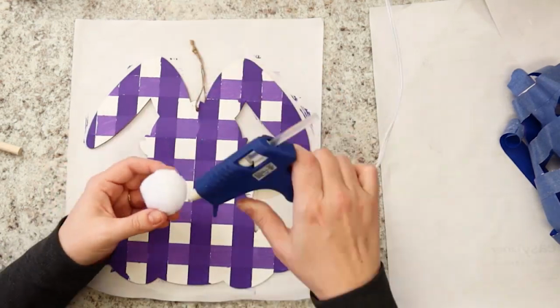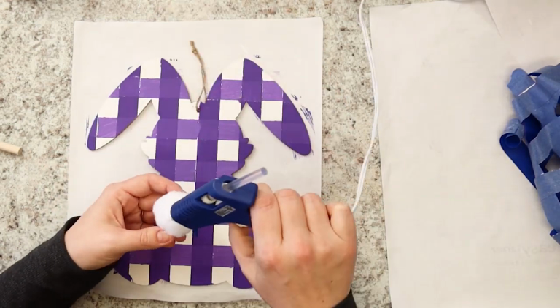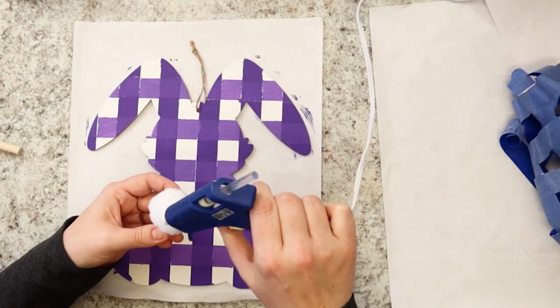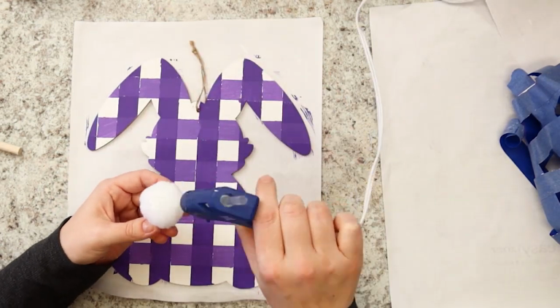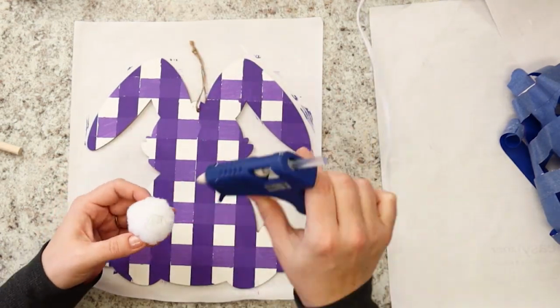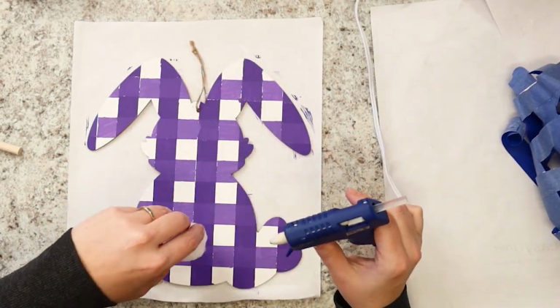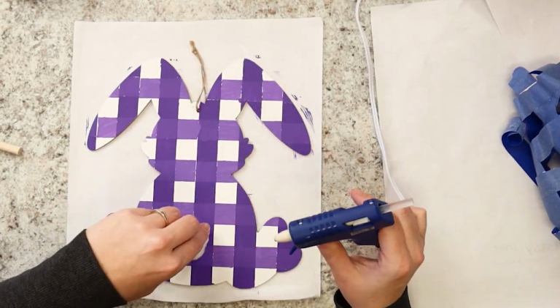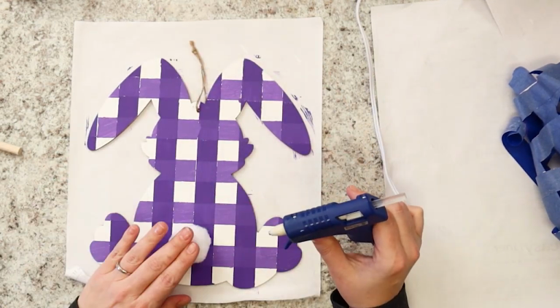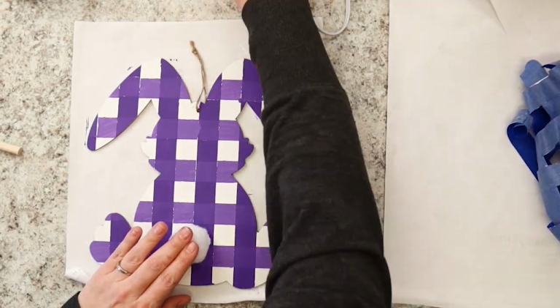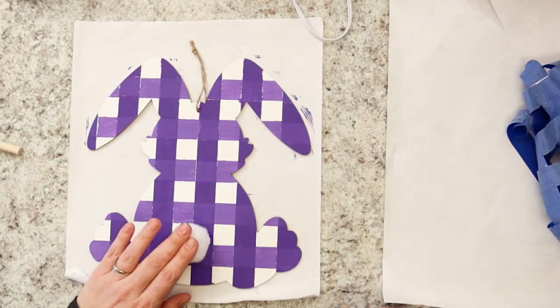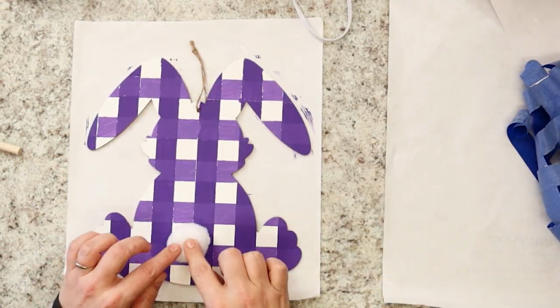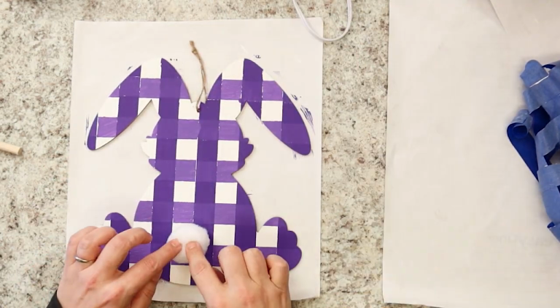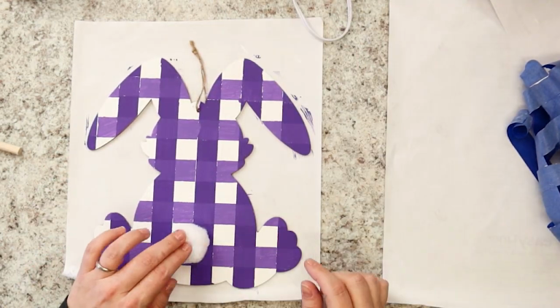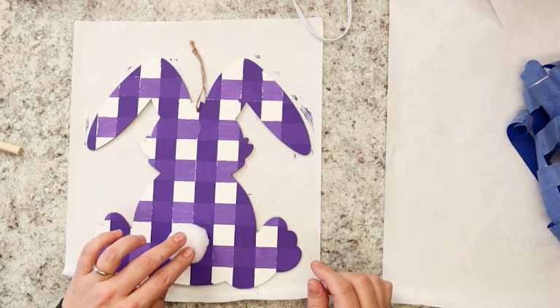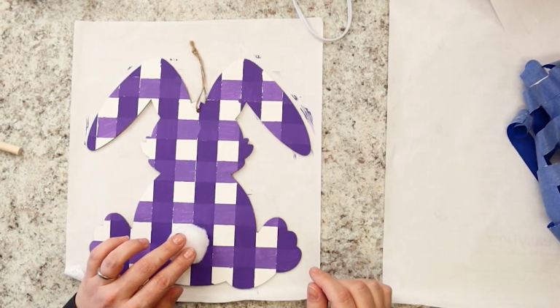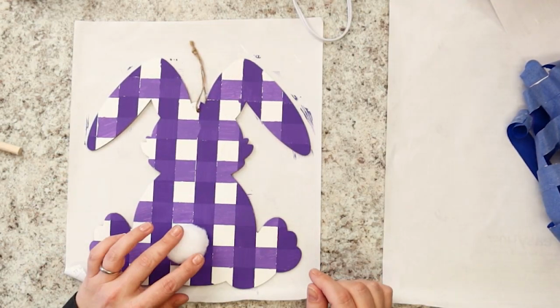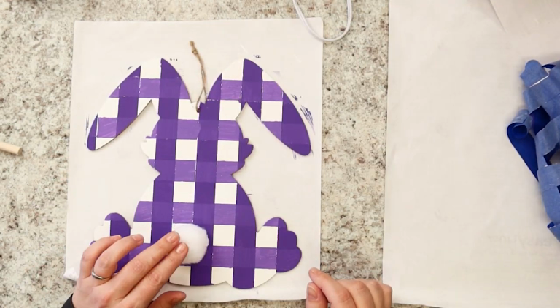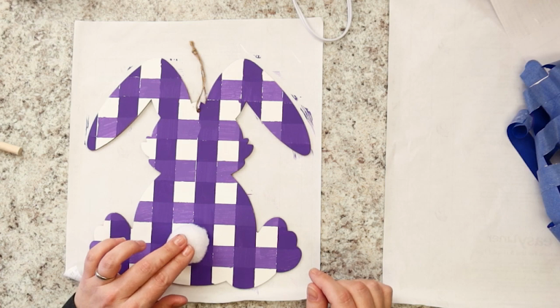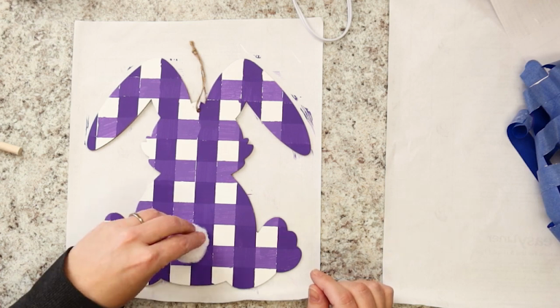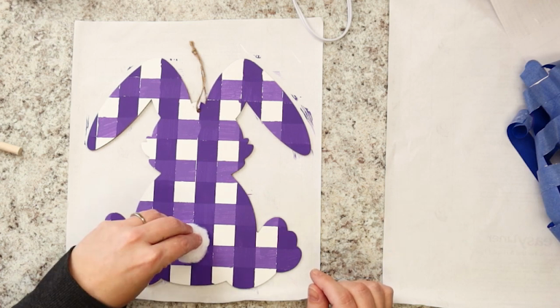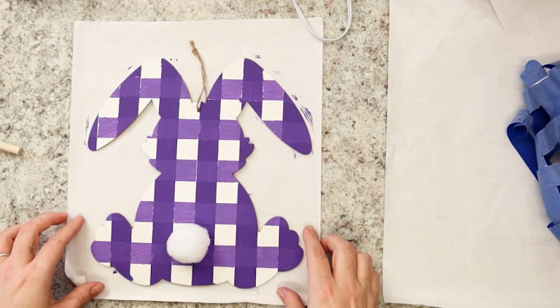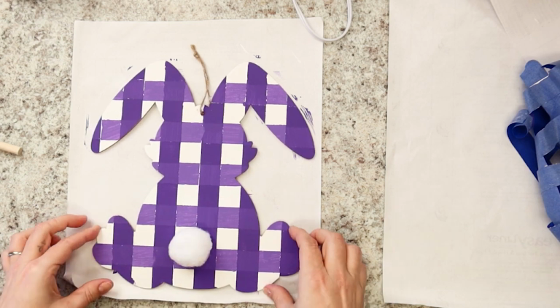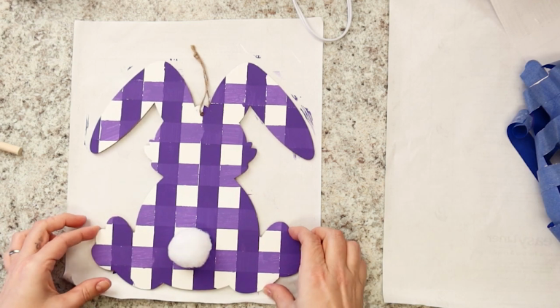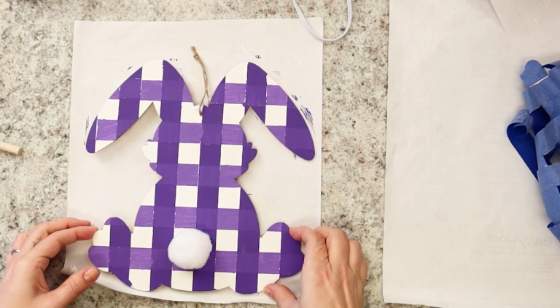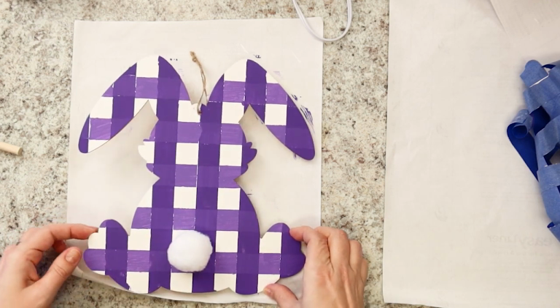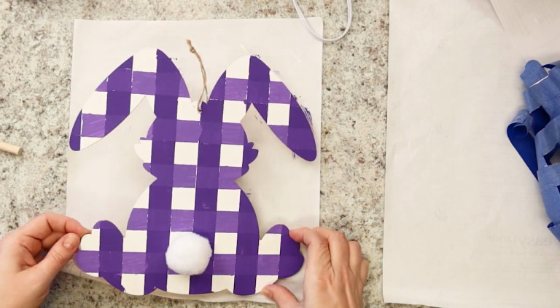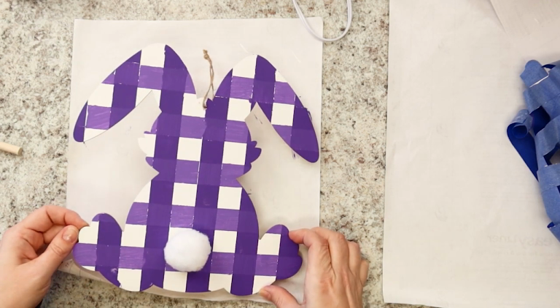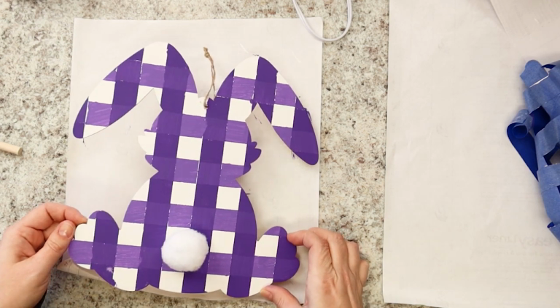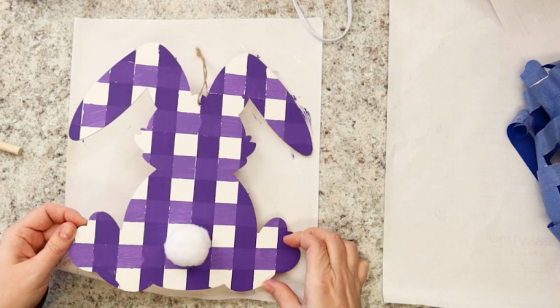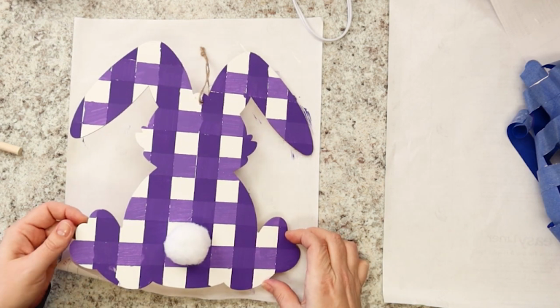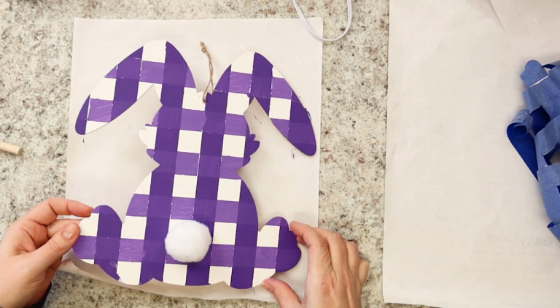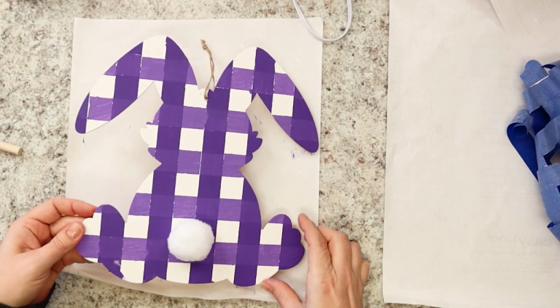The last step is to hot glue the big pom-pom onto your project for your bunny's tail. There you have it! Your checkered wood bunny is all done!